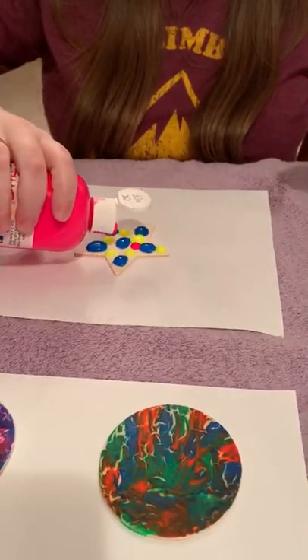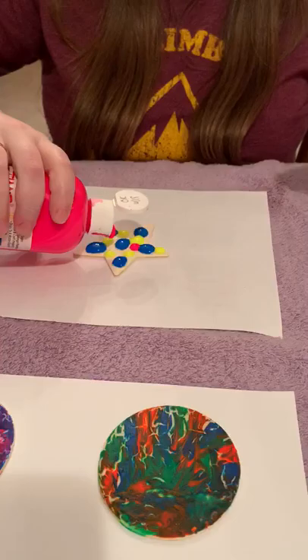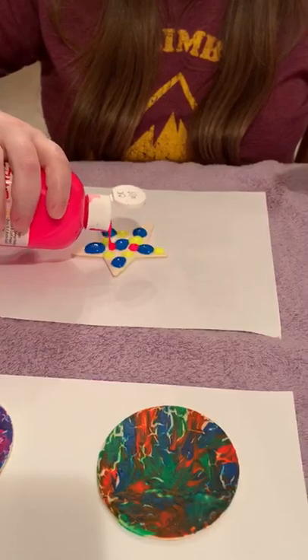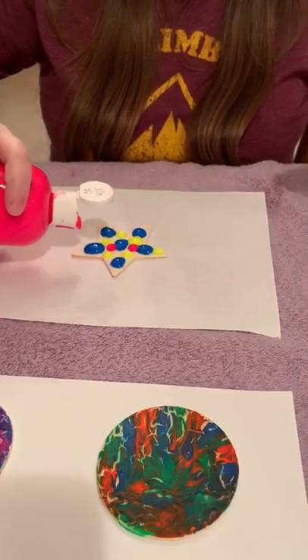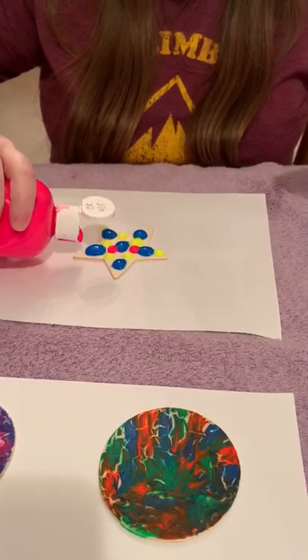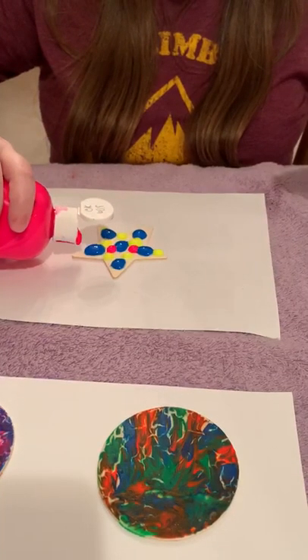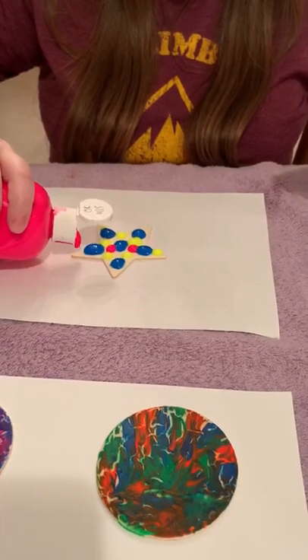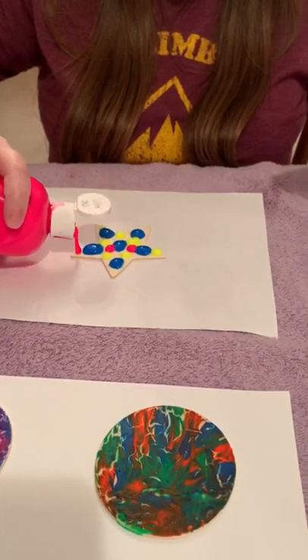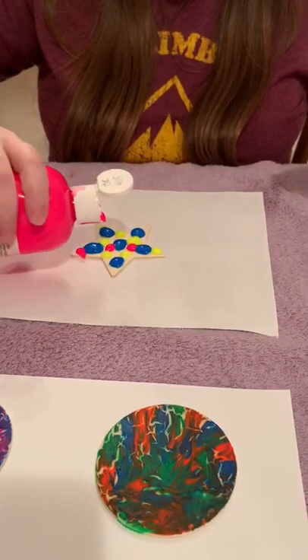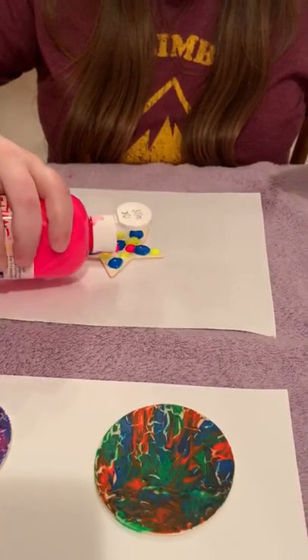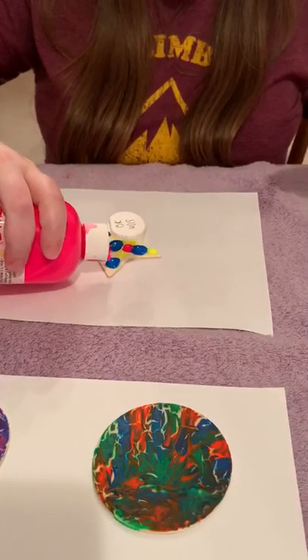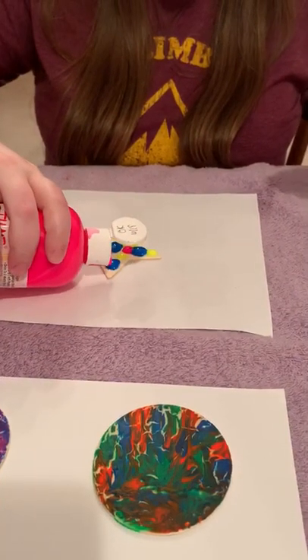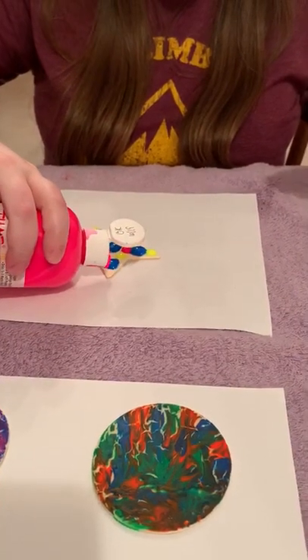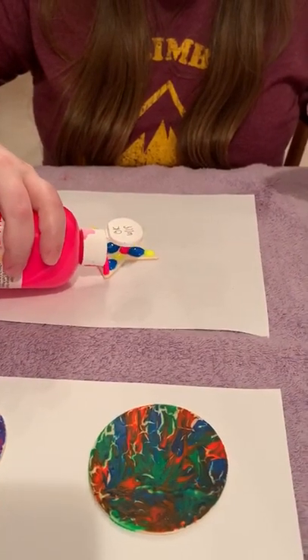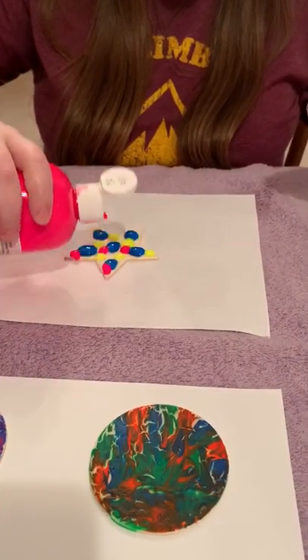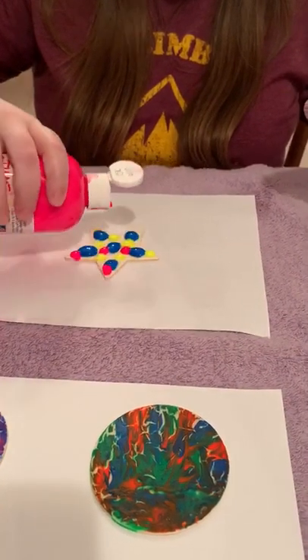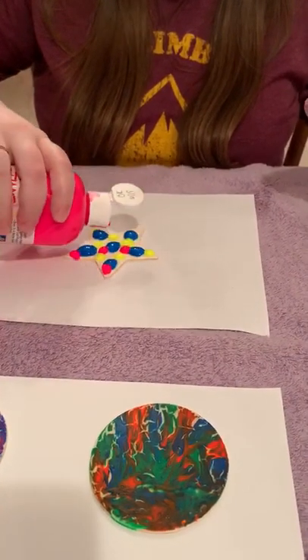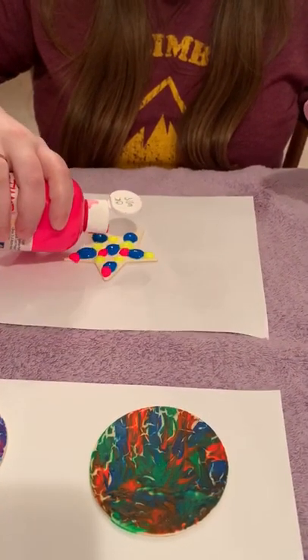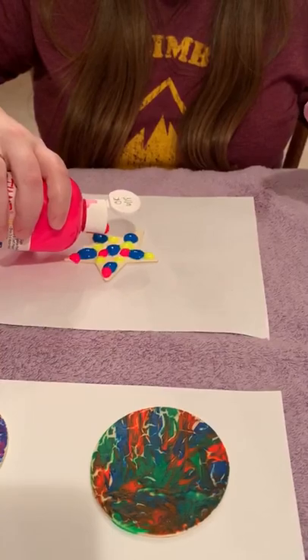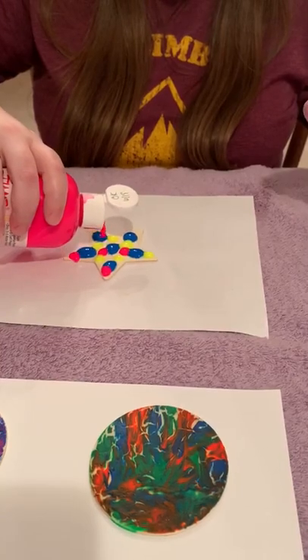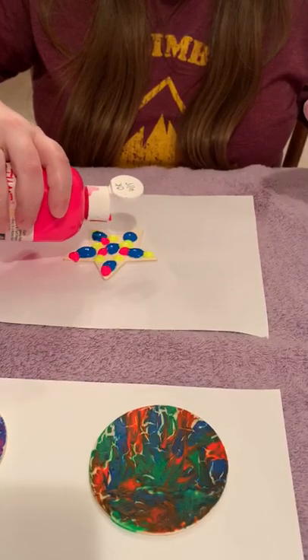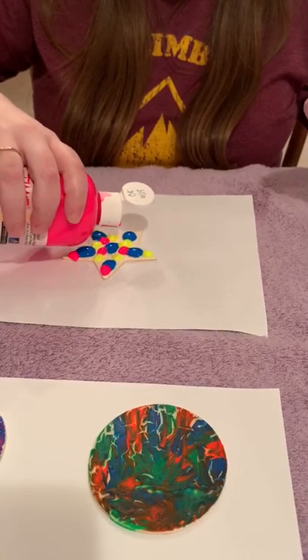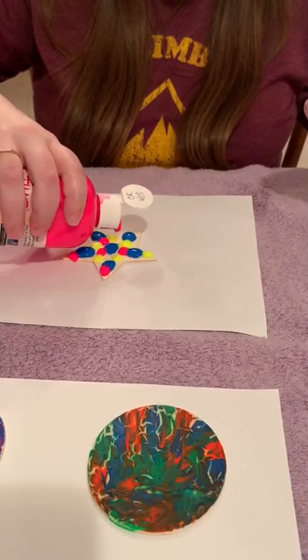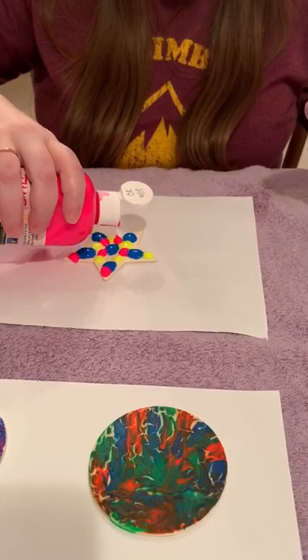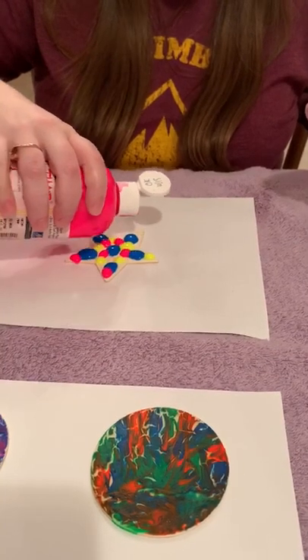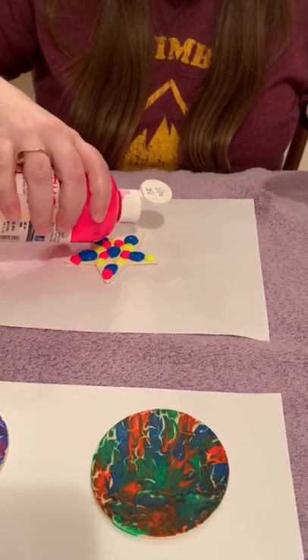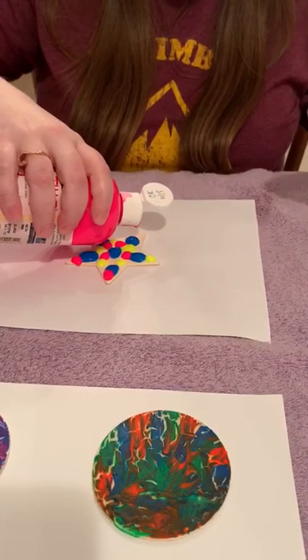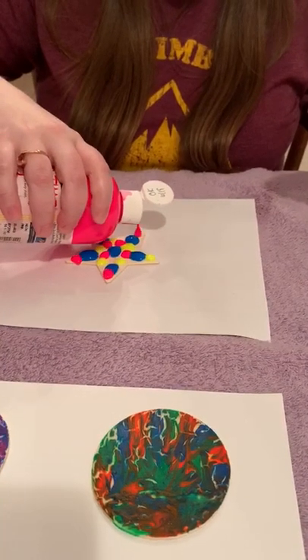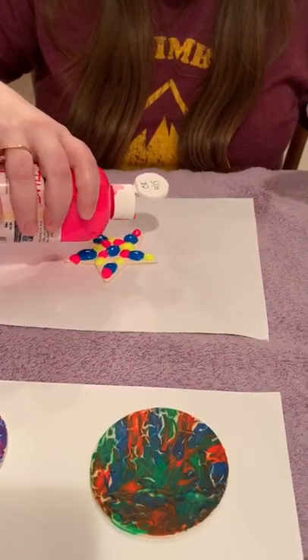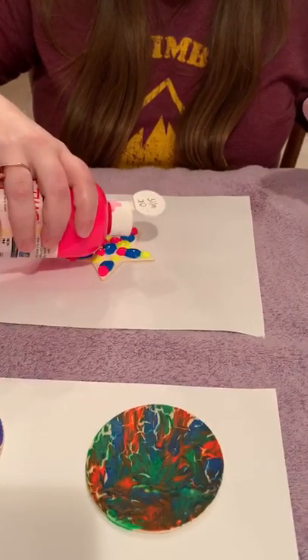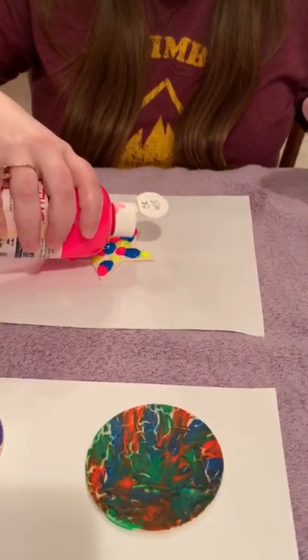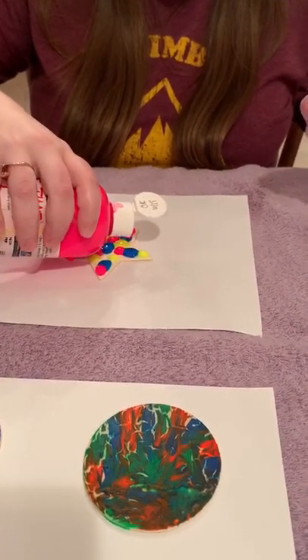This is why it's good to have a paper underneath, because it's definitely going to leak a little bit onto that paper. But that's okay — a little bit of mess is always fun.